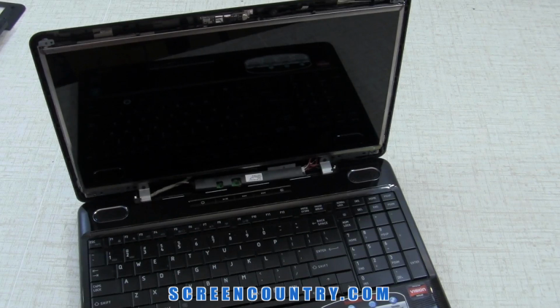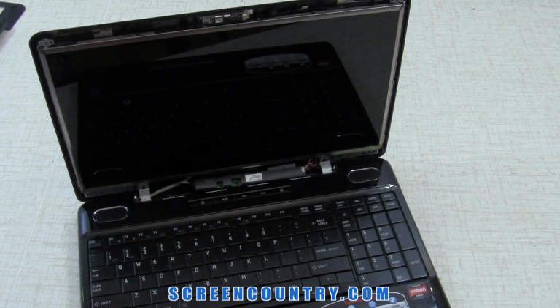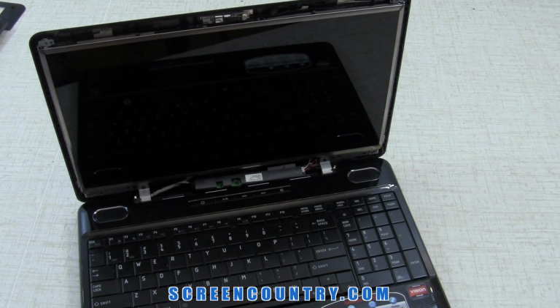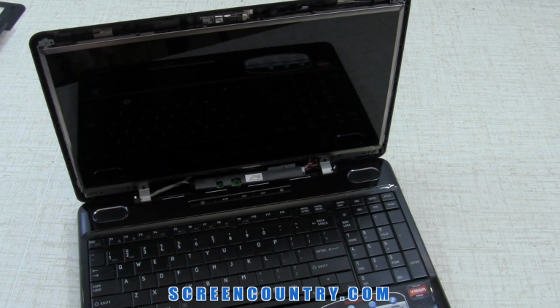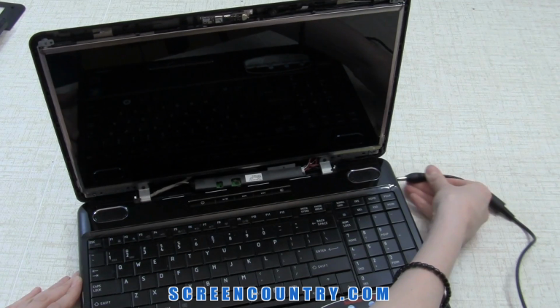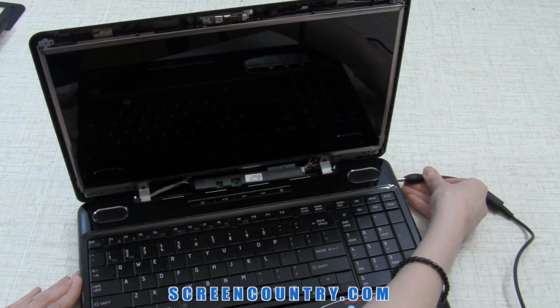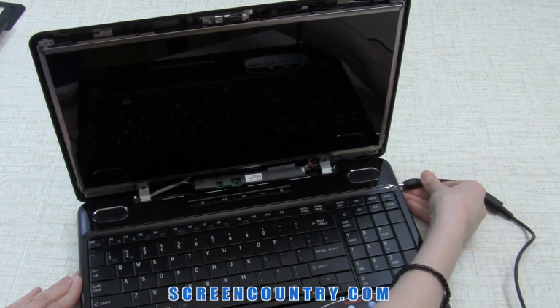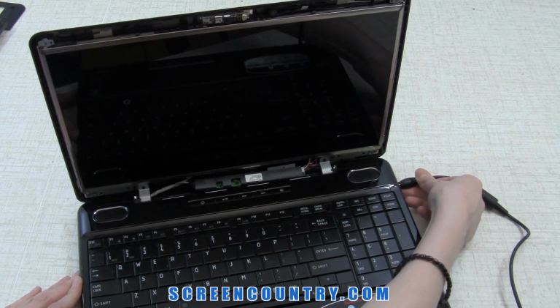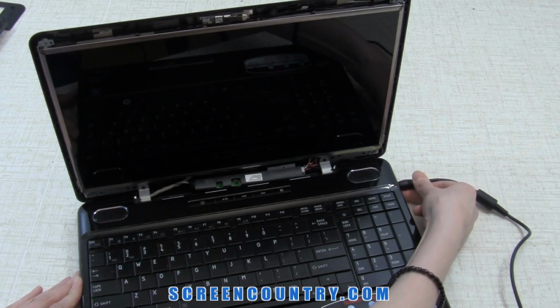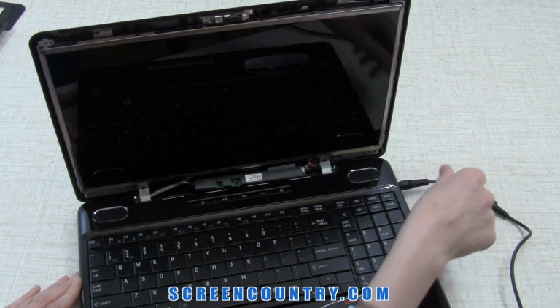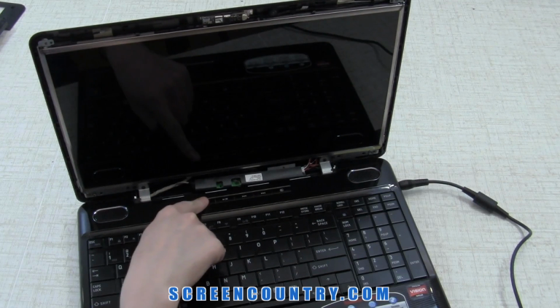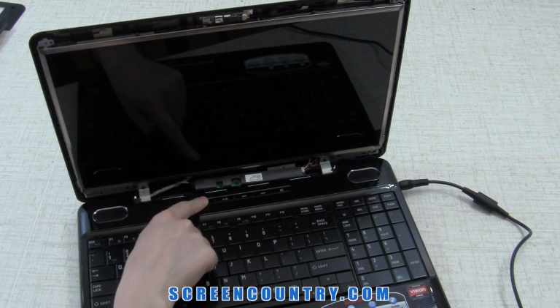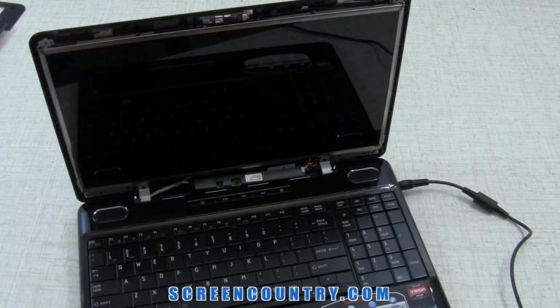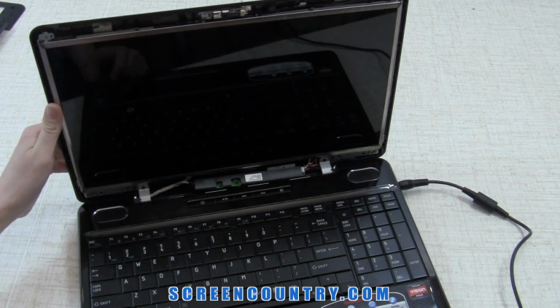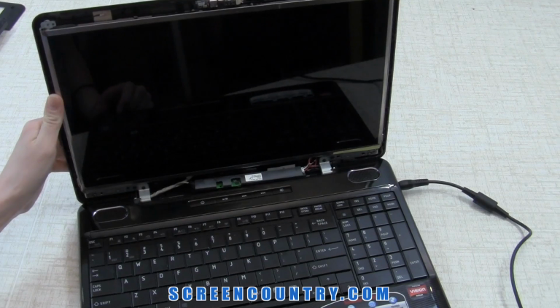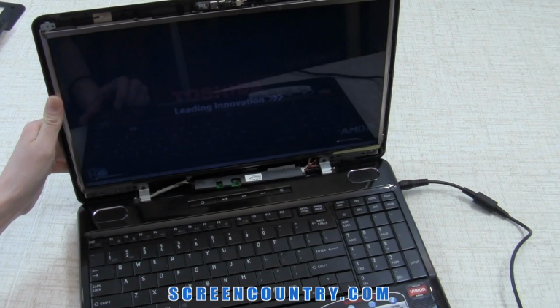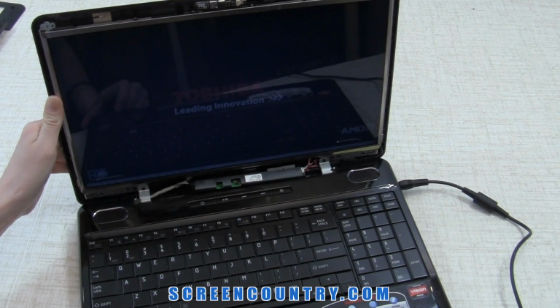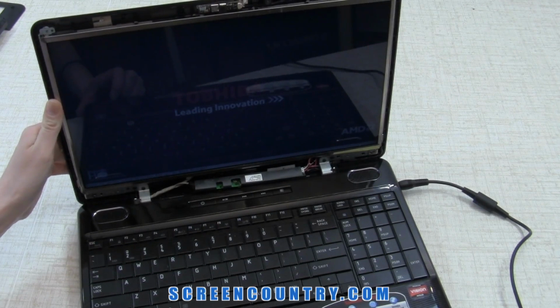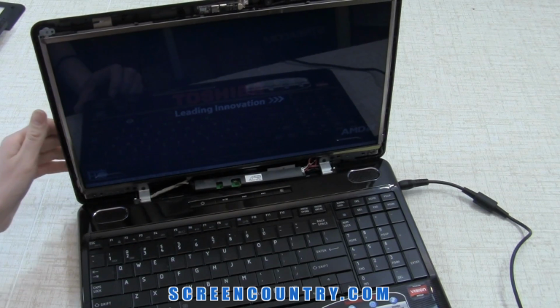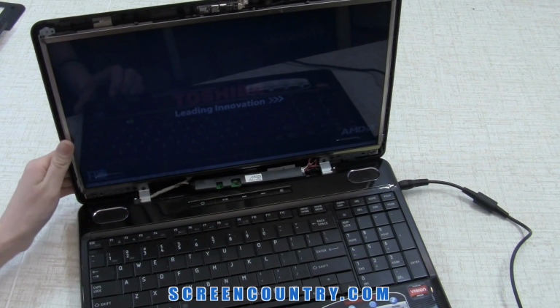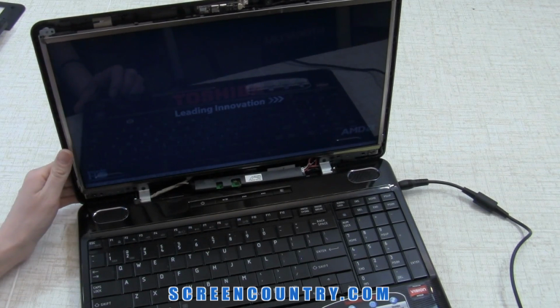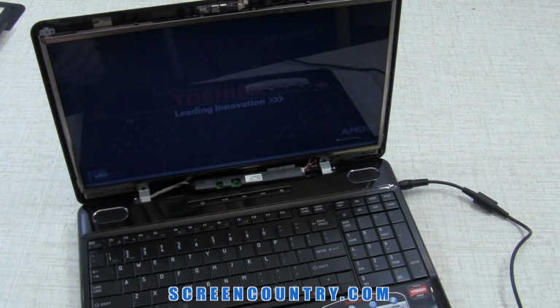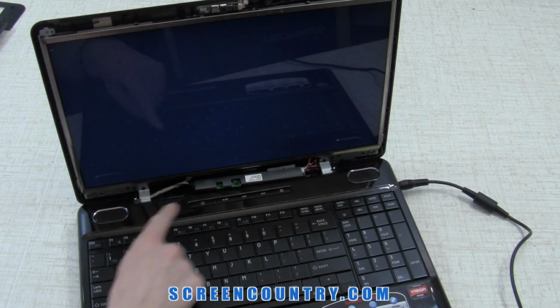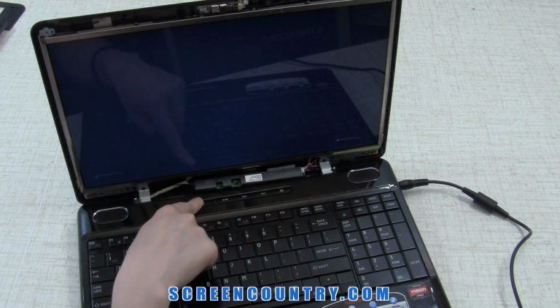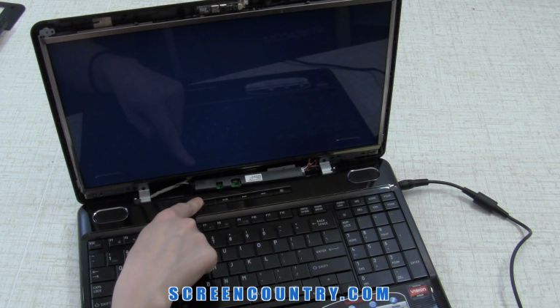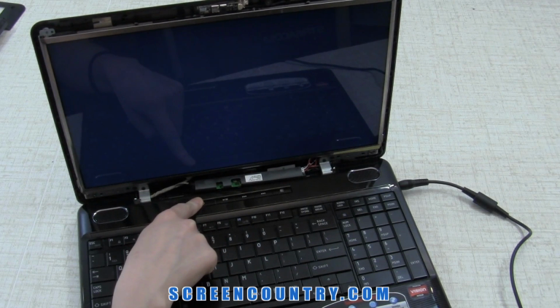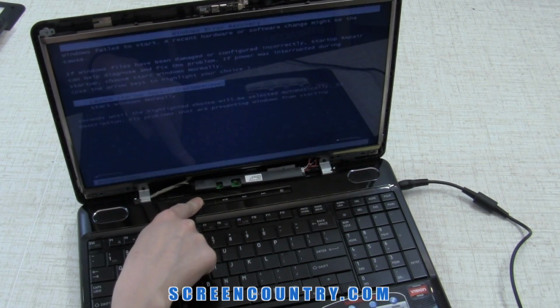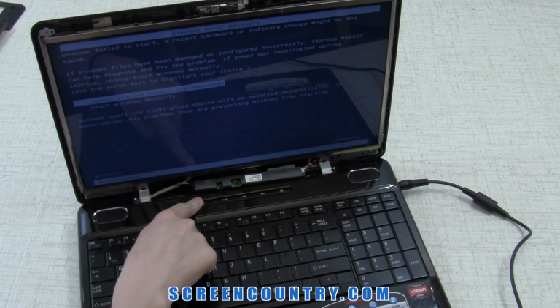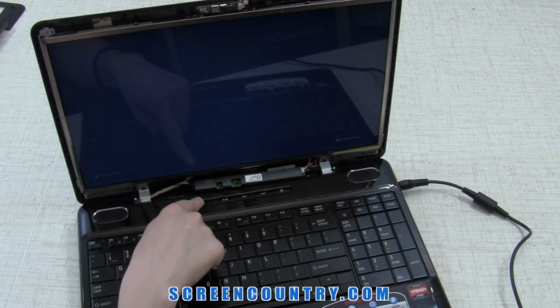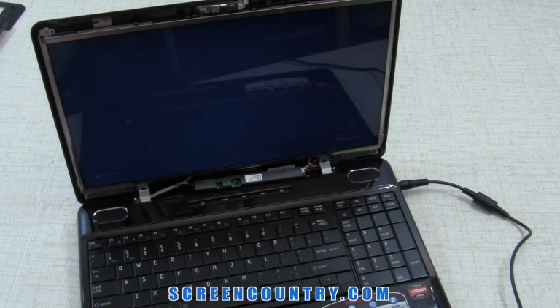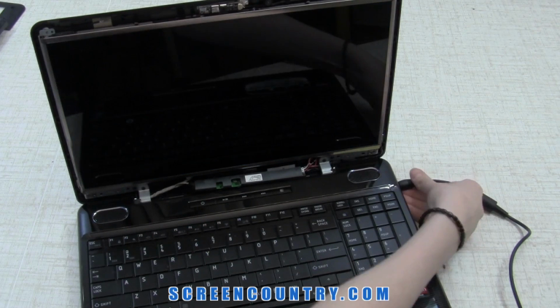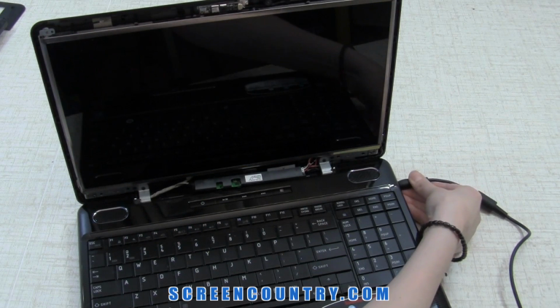Now test the new screen. Plug in the power and turn on the laptop. If the startup graphics appear, the screen is installed correctly and is working. Cancel the boot up by pressing and holding the power button, and don't forget to disconnect the power.